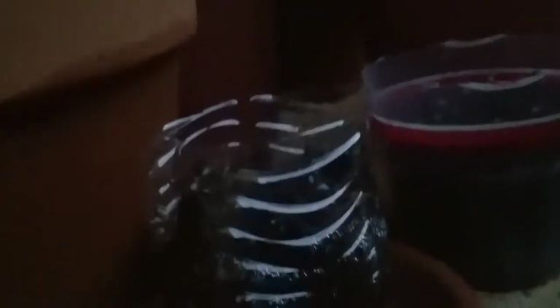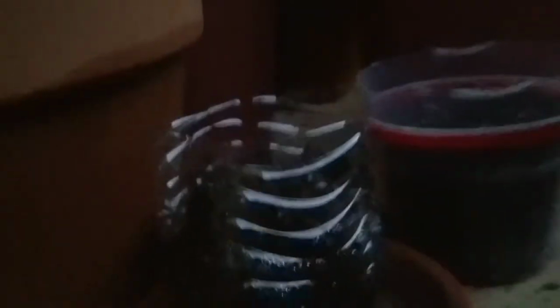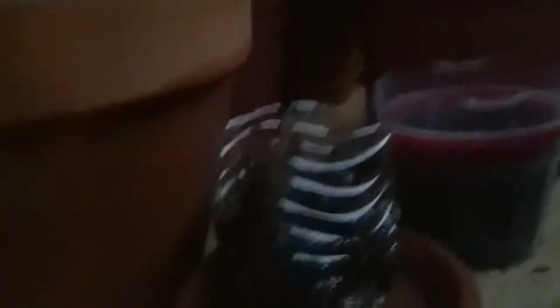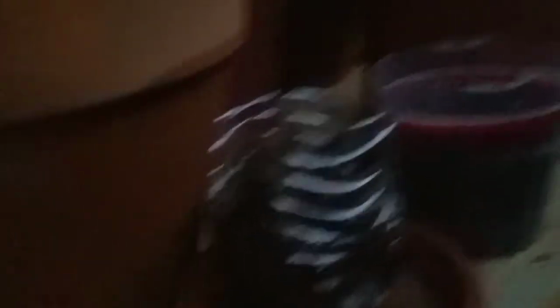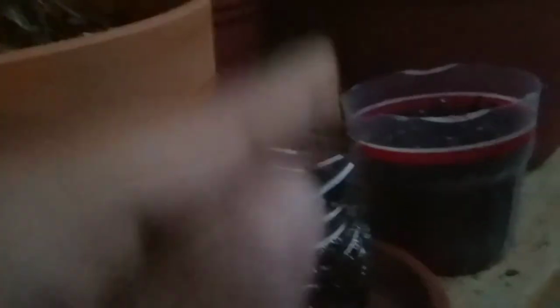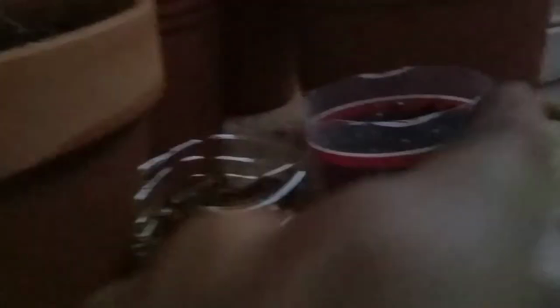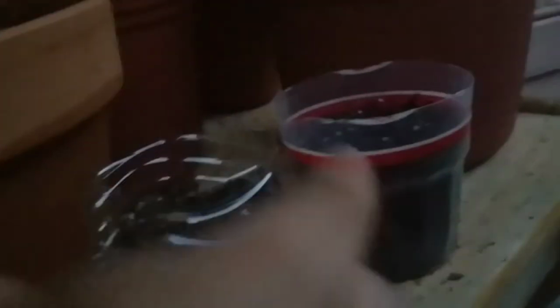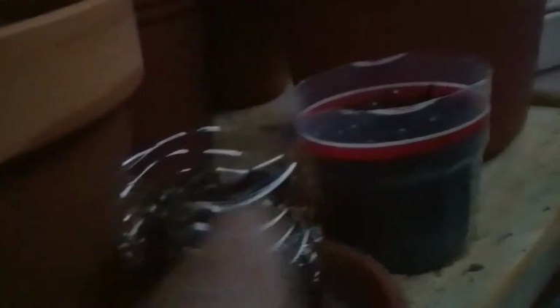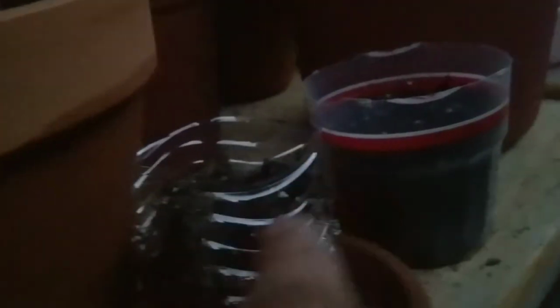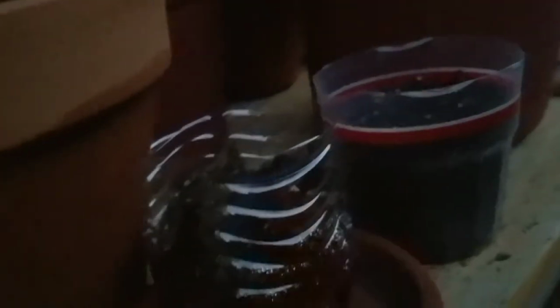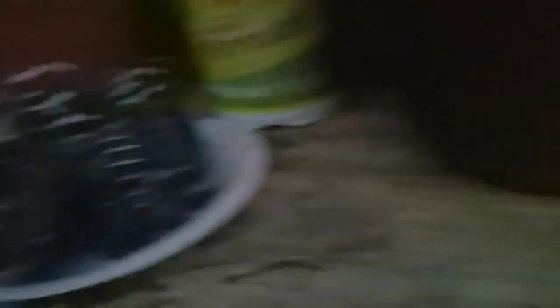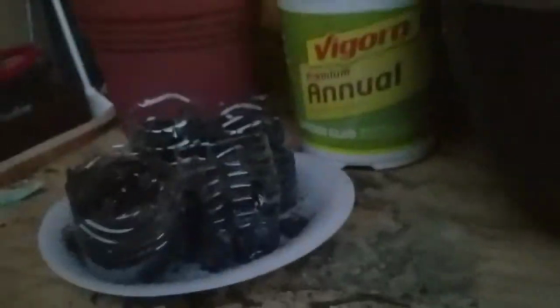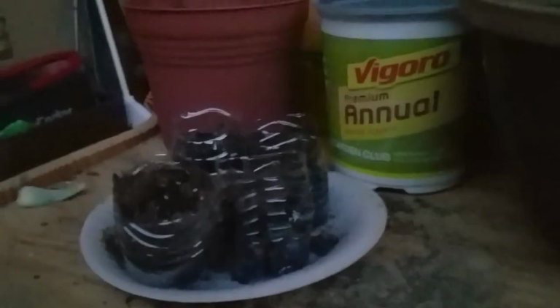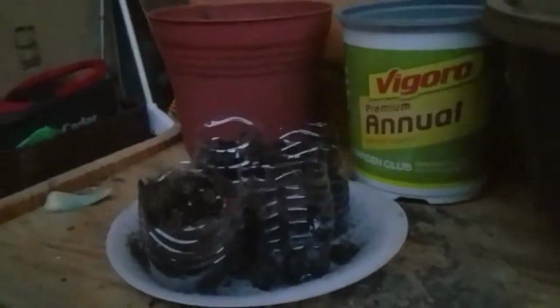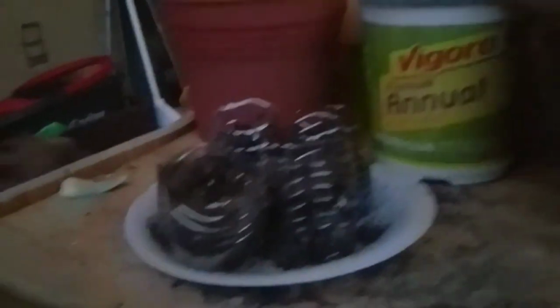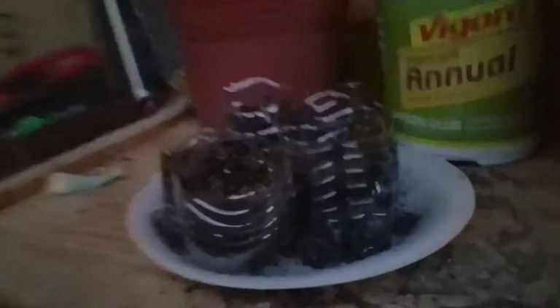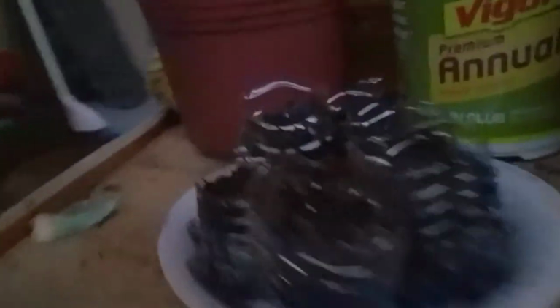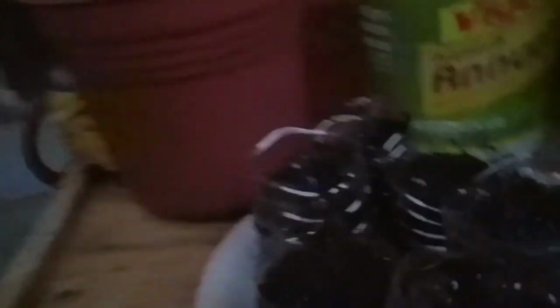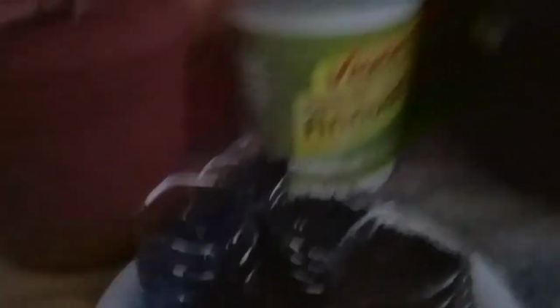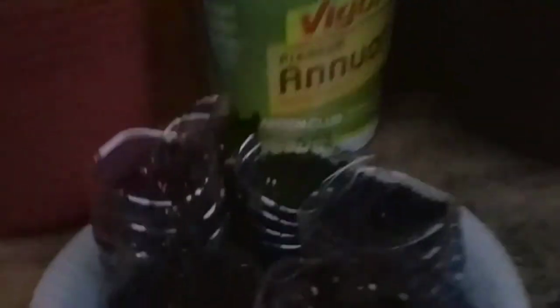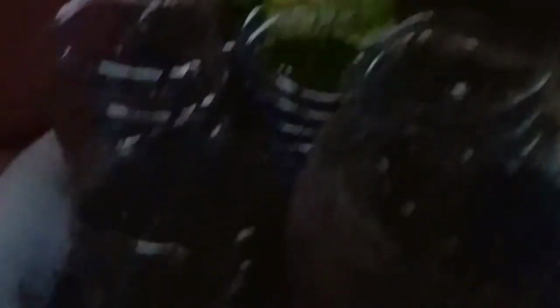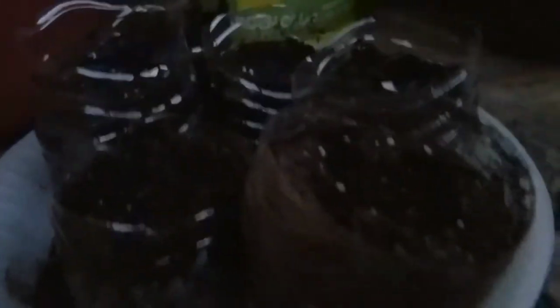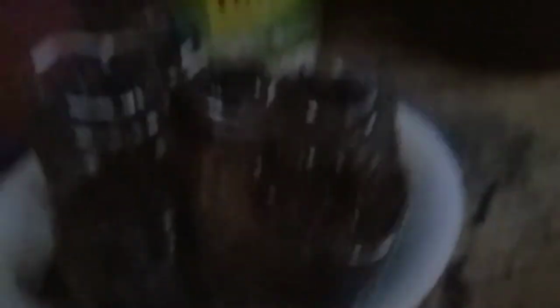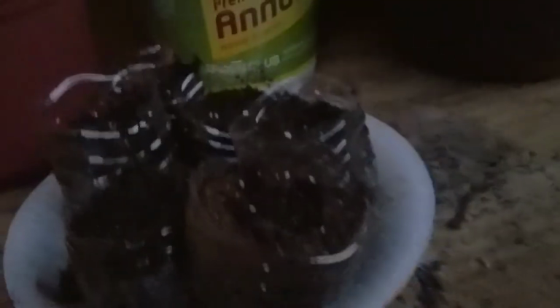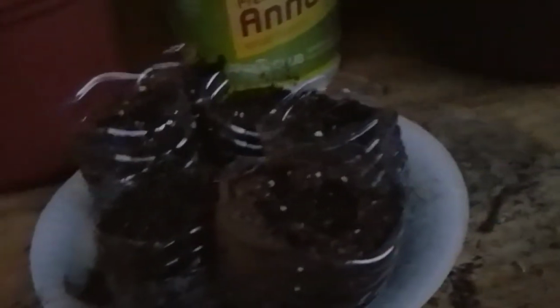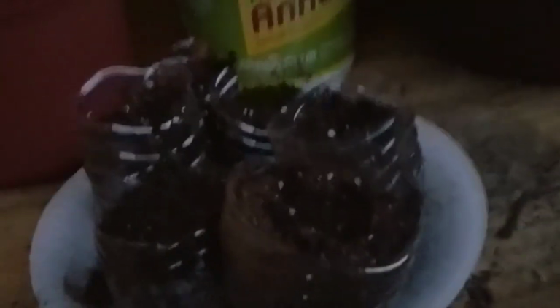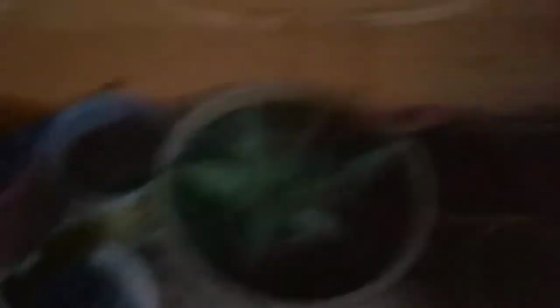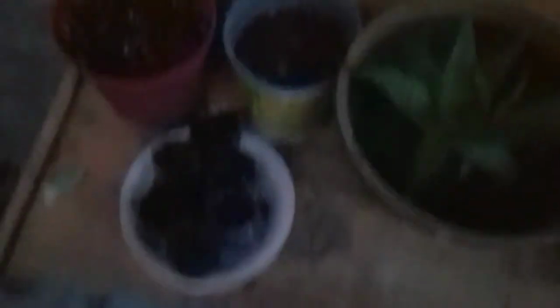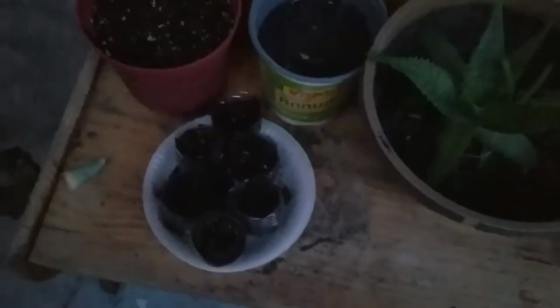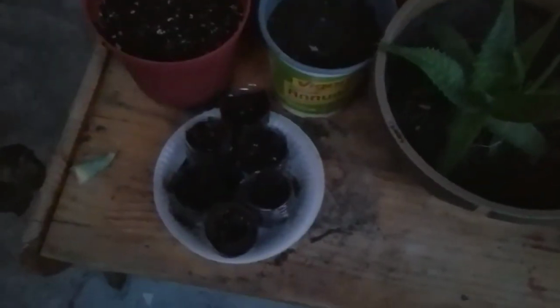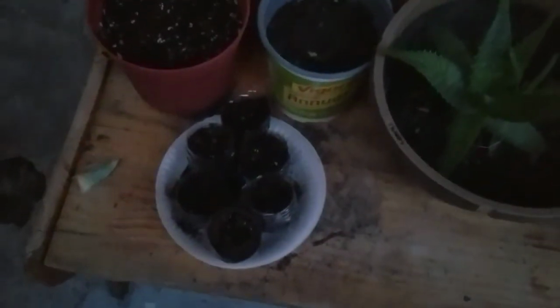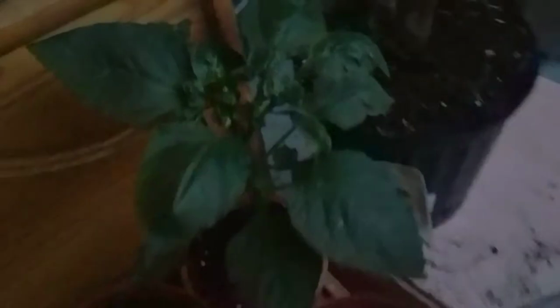And these are the habaneros — more habaneros over here. I gotta take them up inside. They shouldn't be out here at night because I just started them.